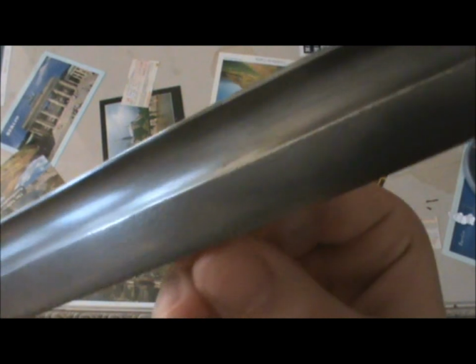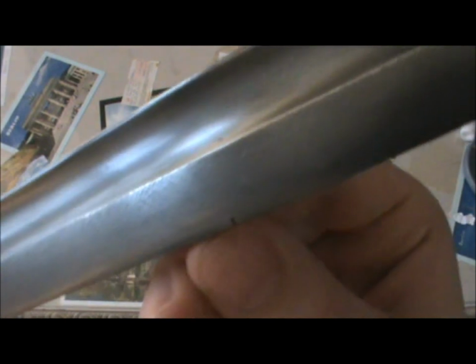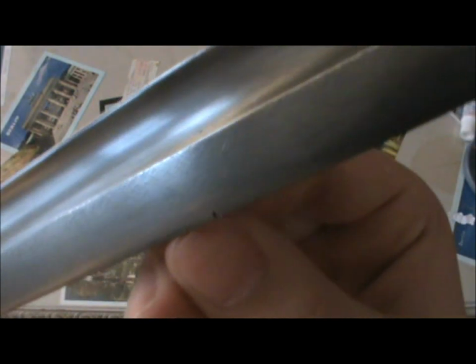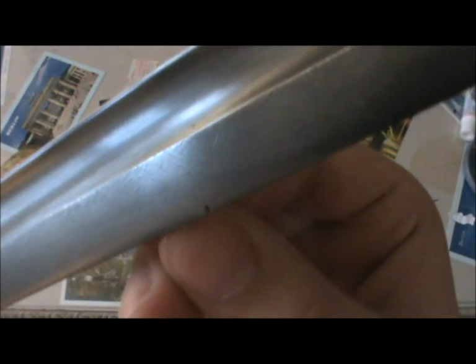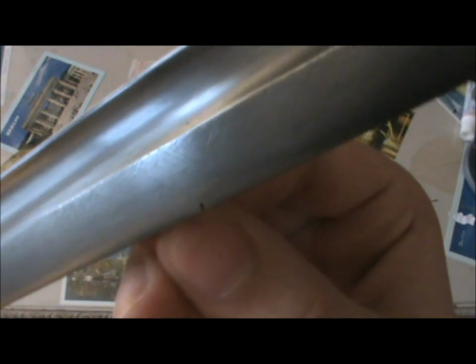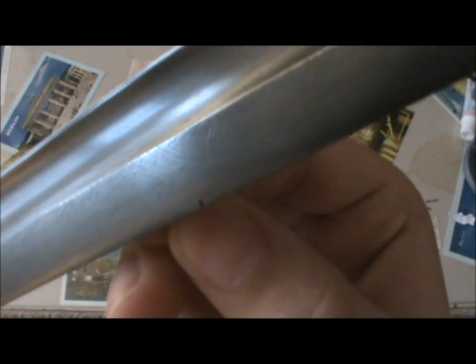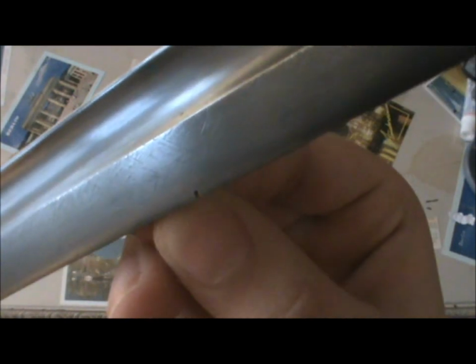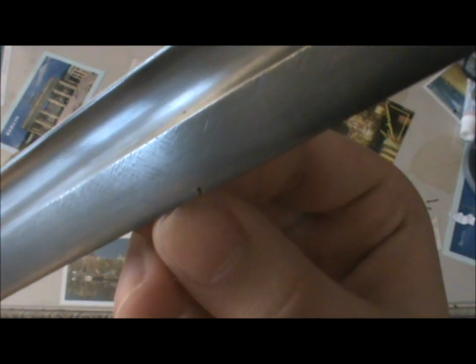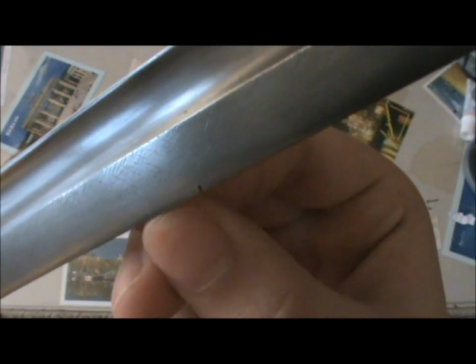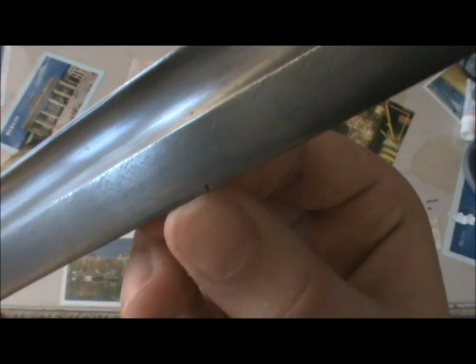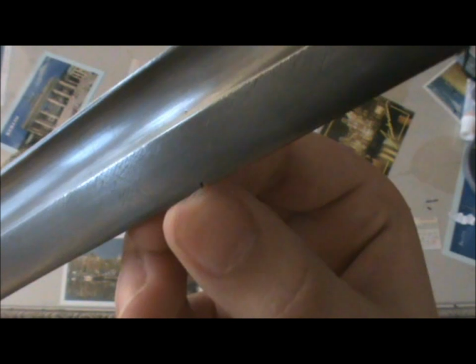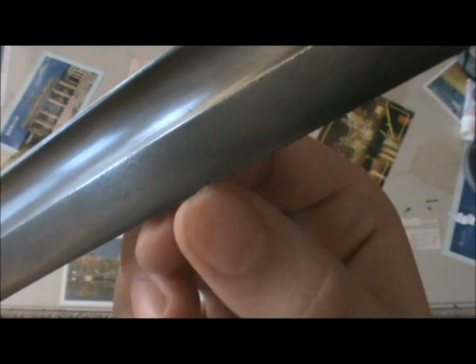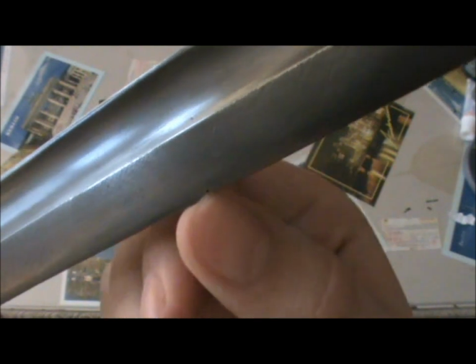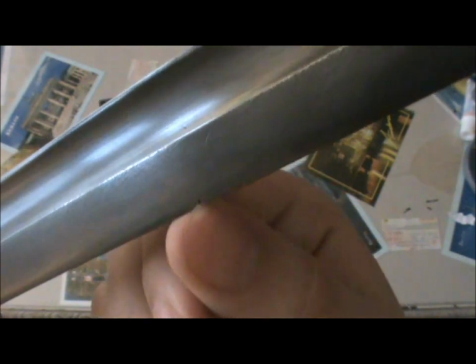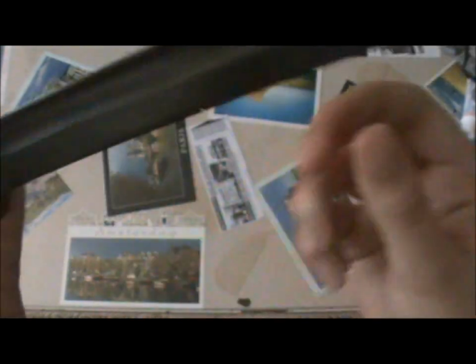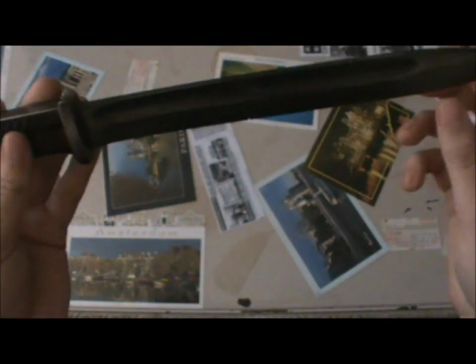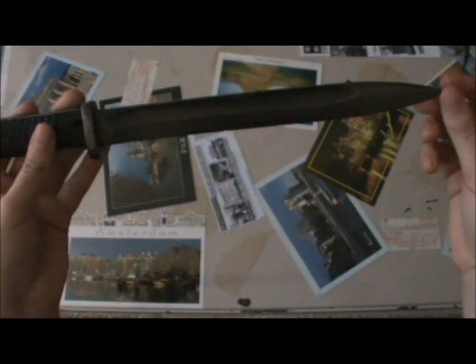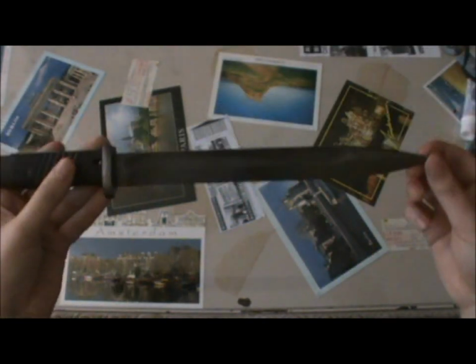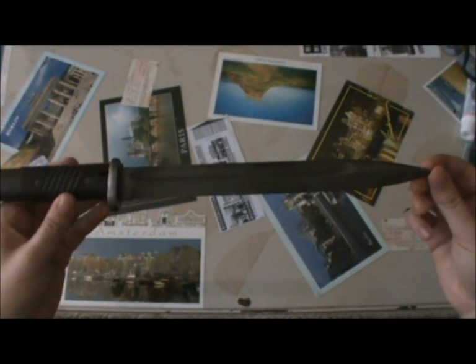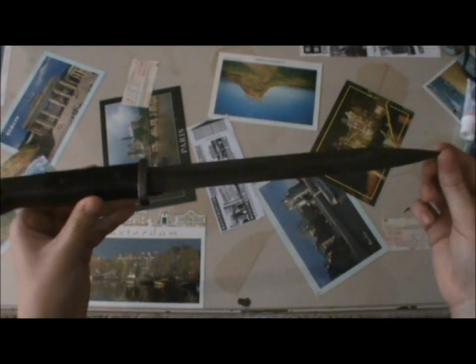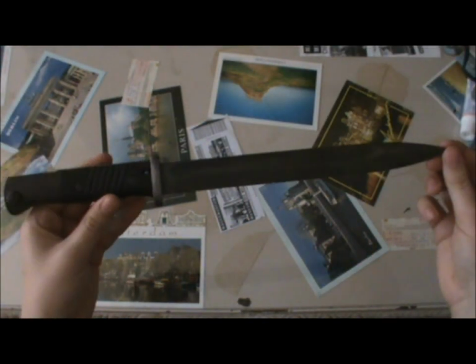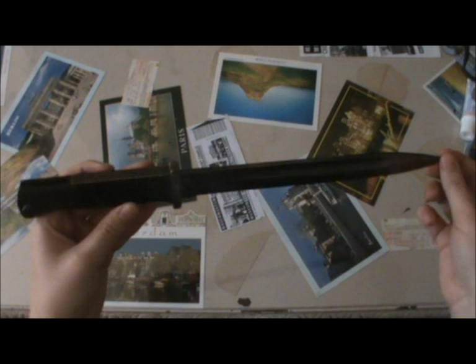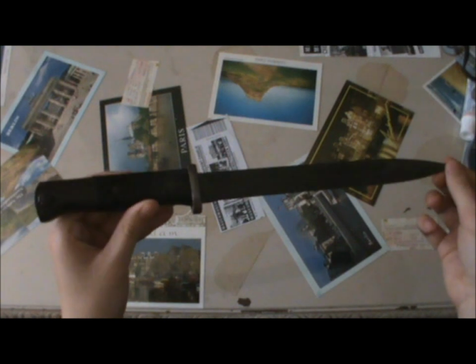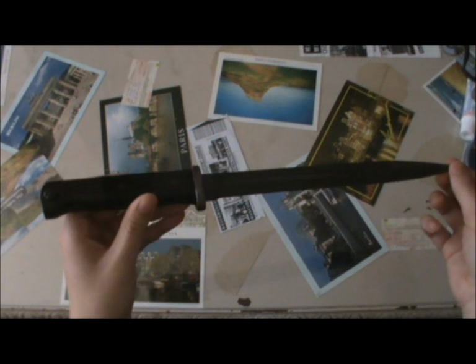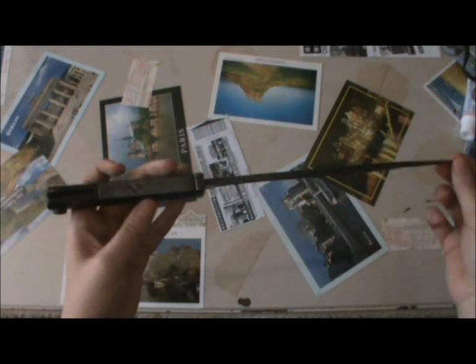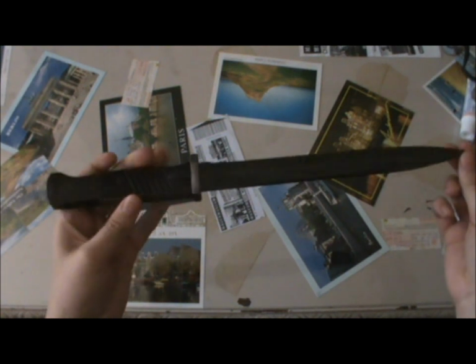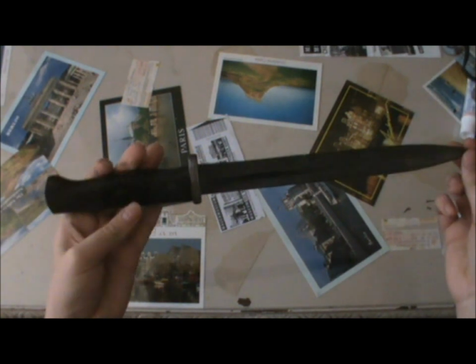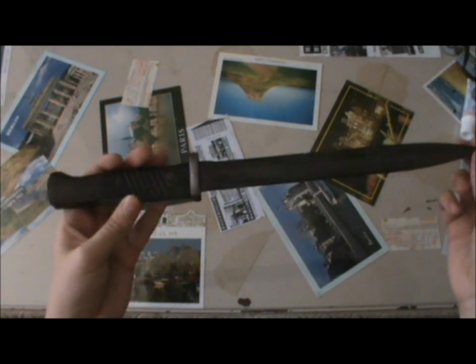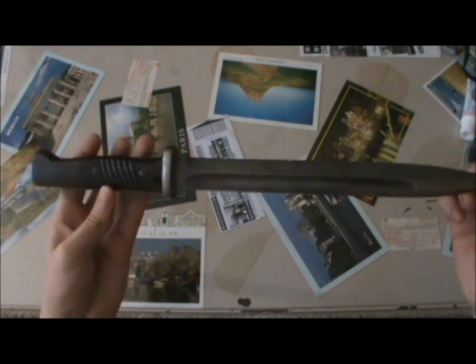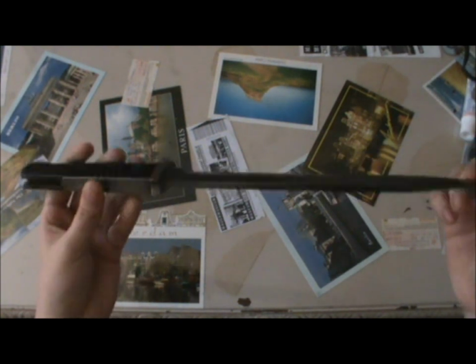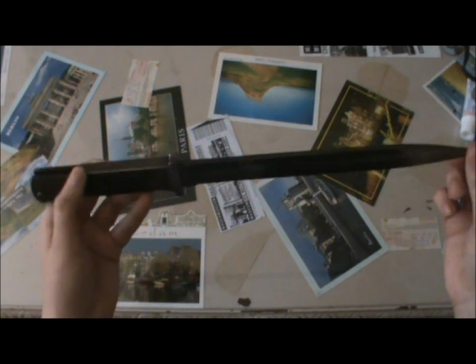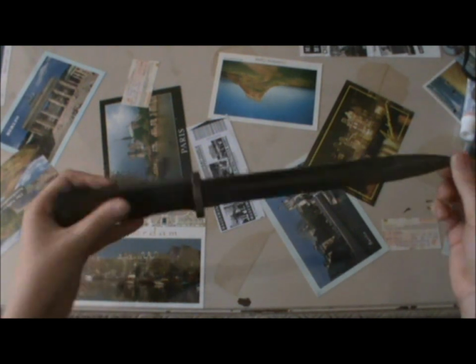See if I can give you a close-up on that. That's probably where it has contacted another bayonet or possibly hit something, so in all likelihood this example has been used in hand-to-hand combat. Very nice example — really happy to have it.